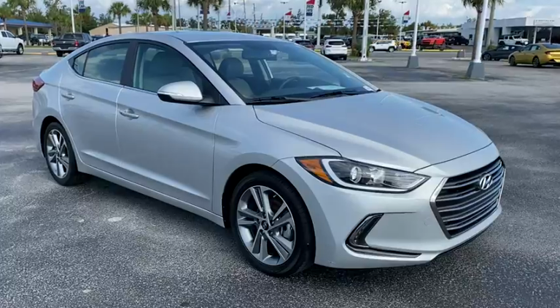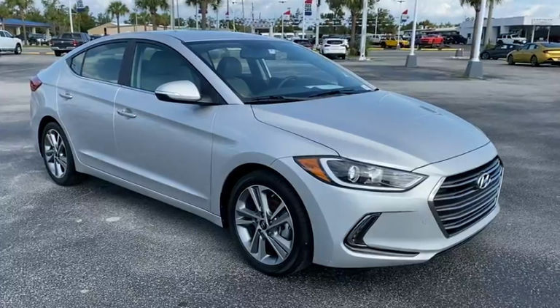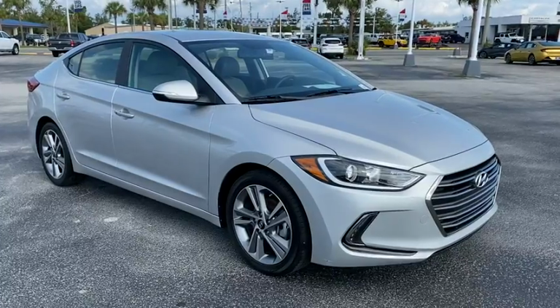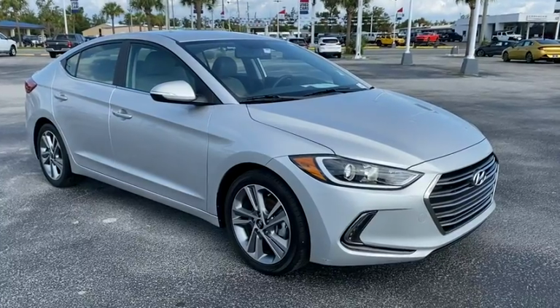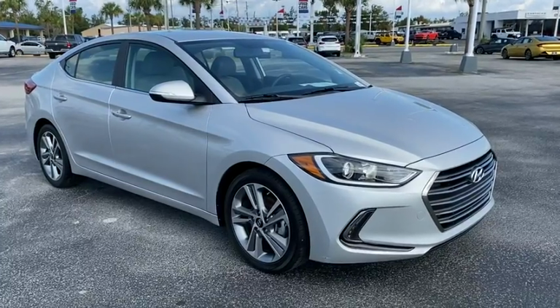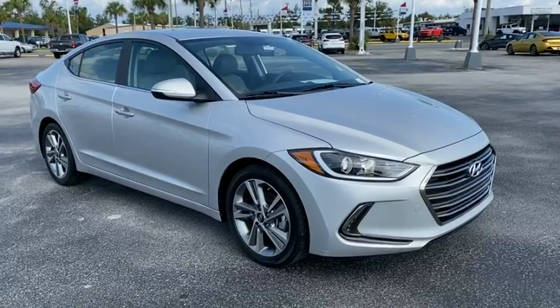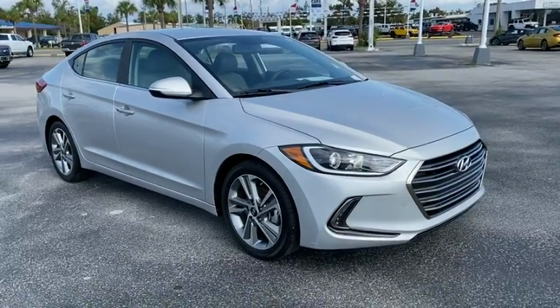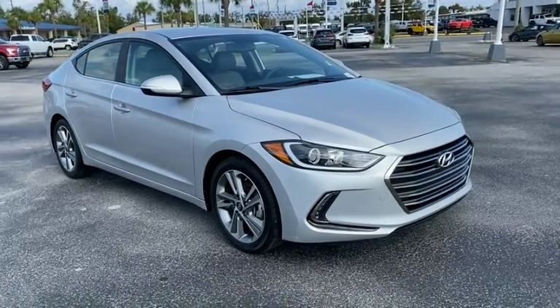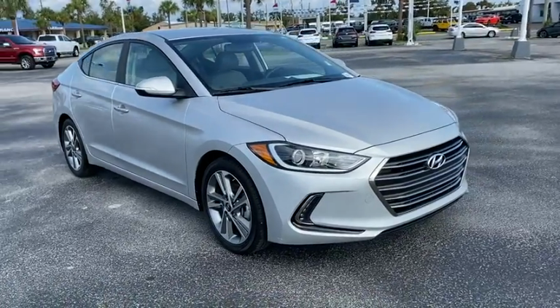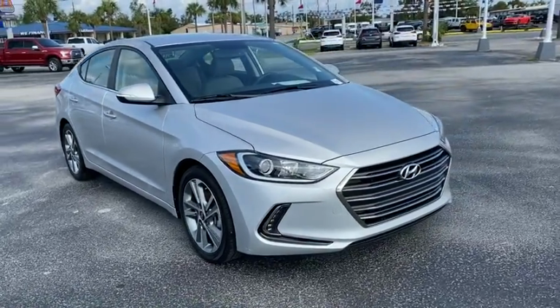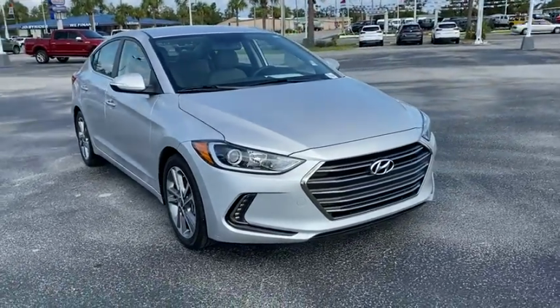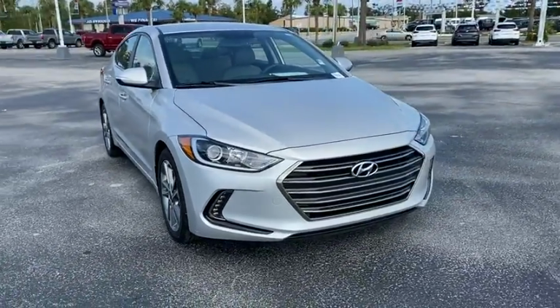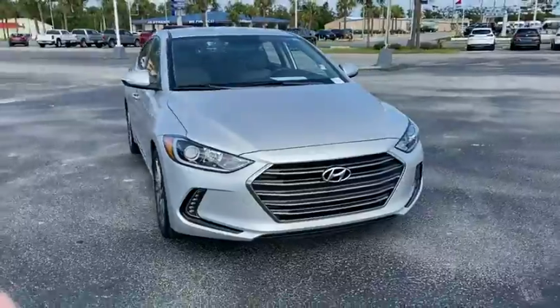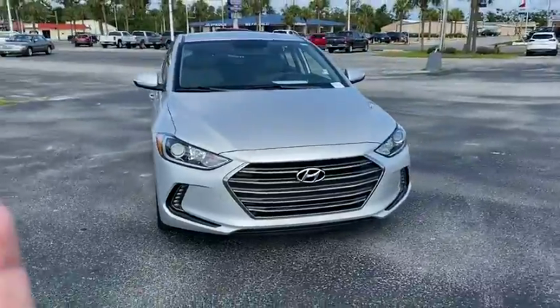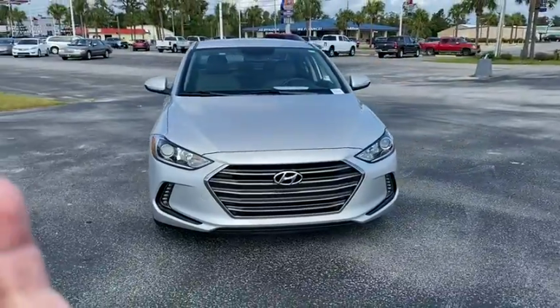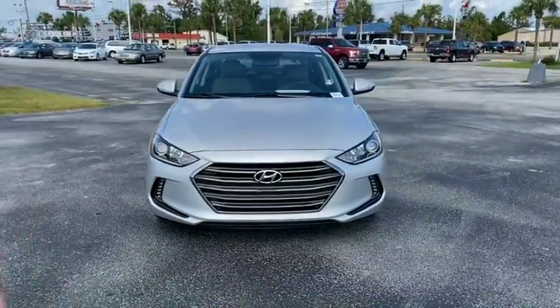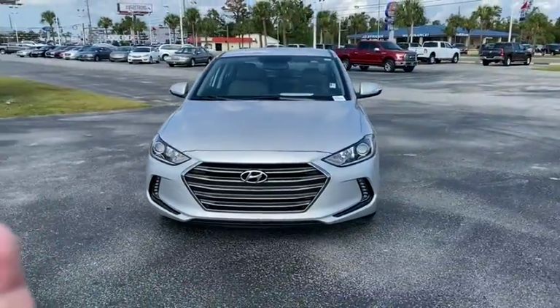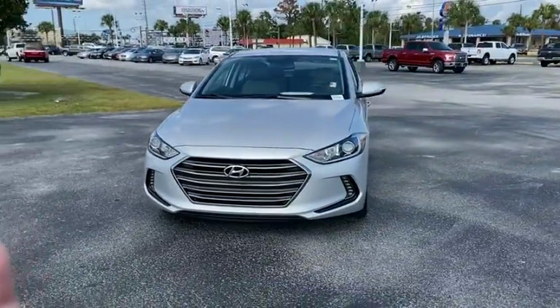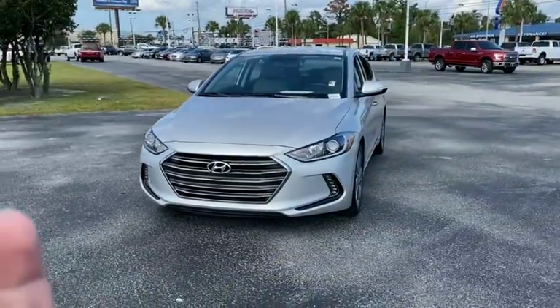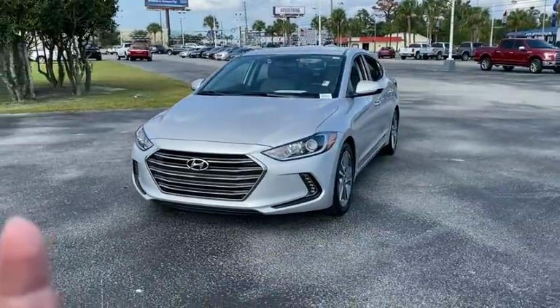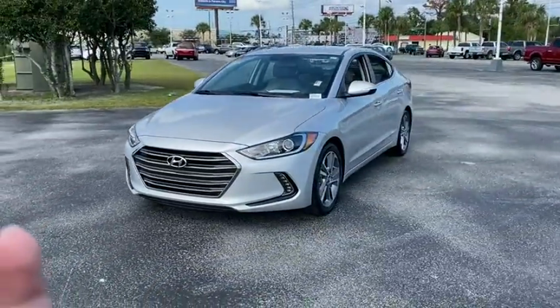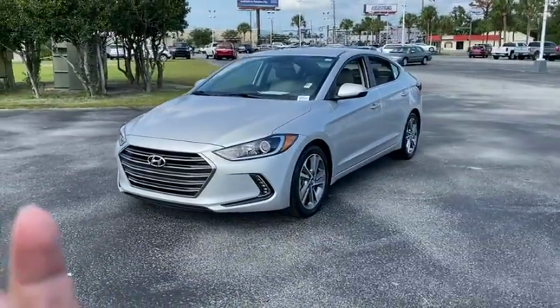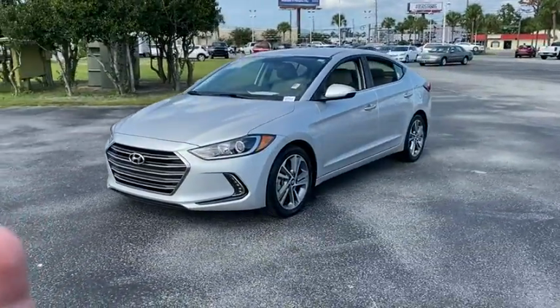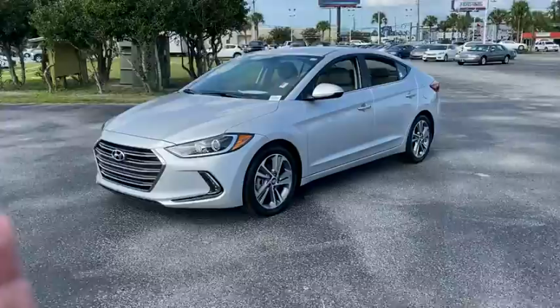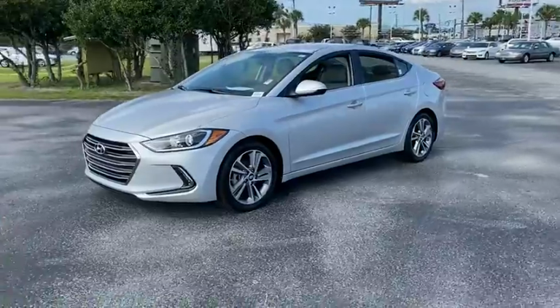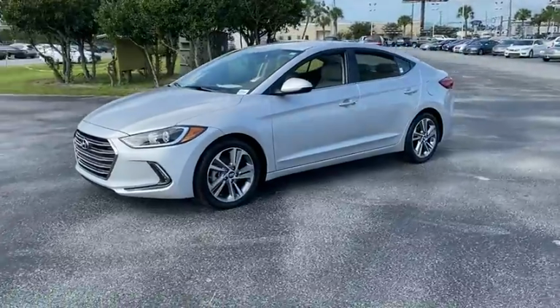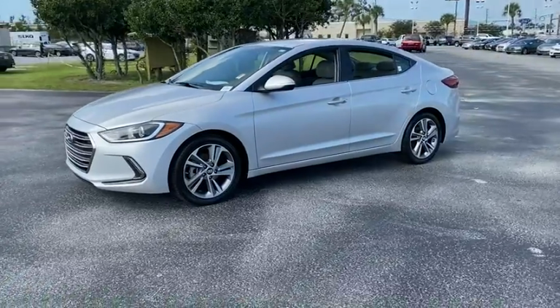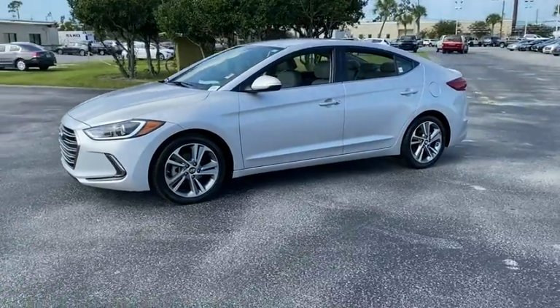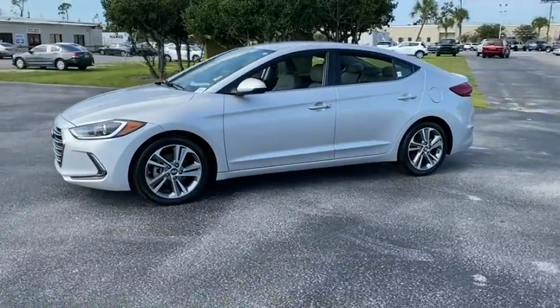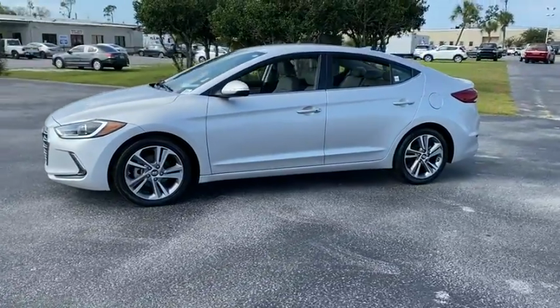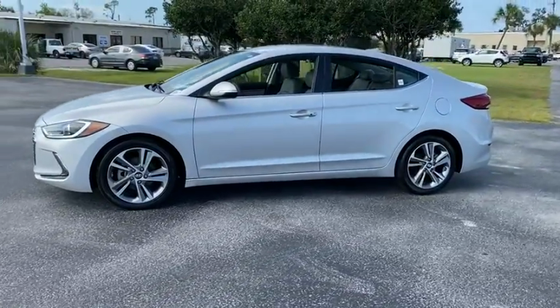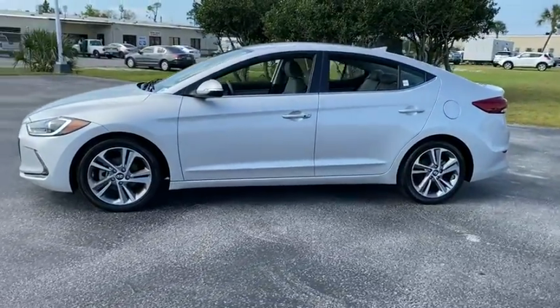Stop by and take a look at the 2018 Hyundai Elantra. The Elantra boasts the most interior room in its class and gets an exceptional 35 MPG. With its luxurious standard features, the Elantra is an easy choice.